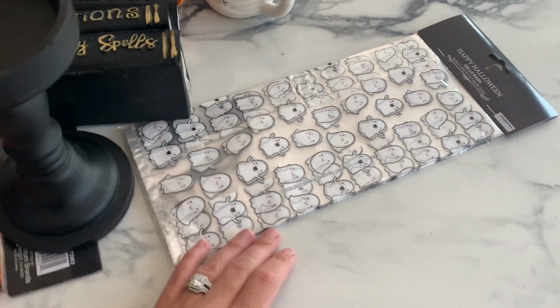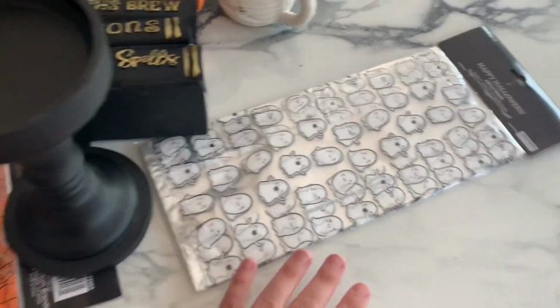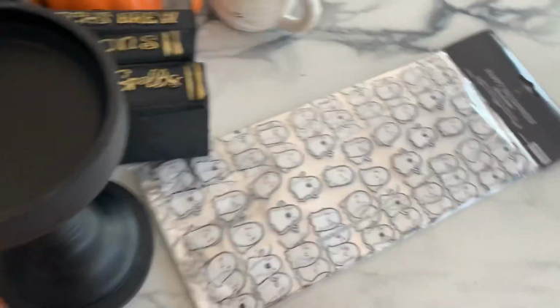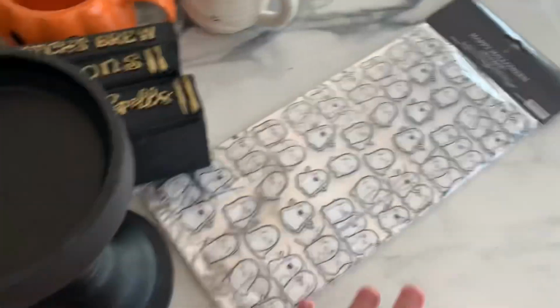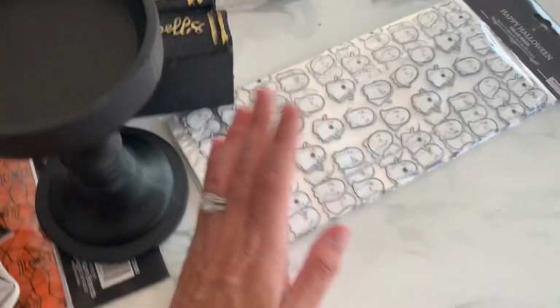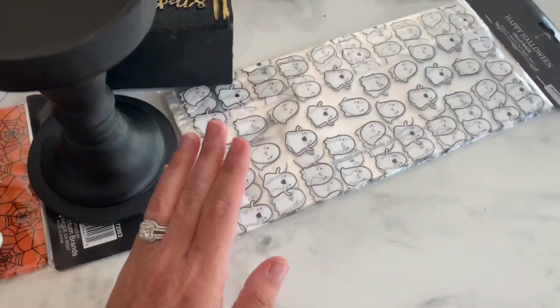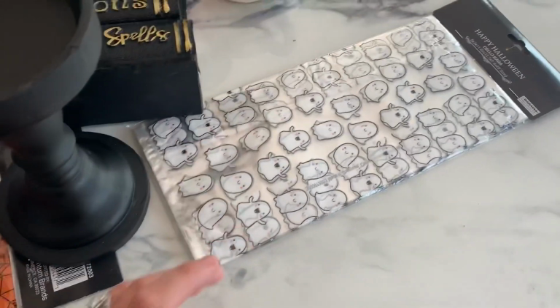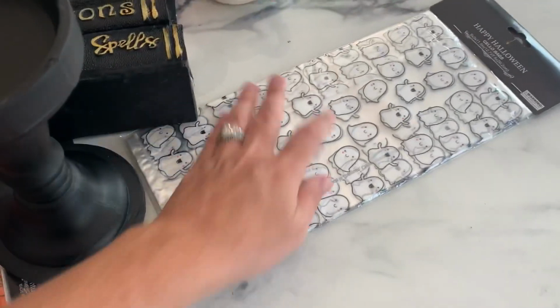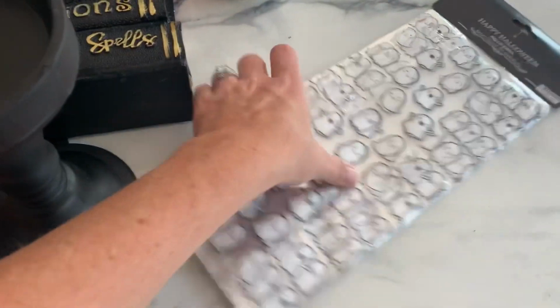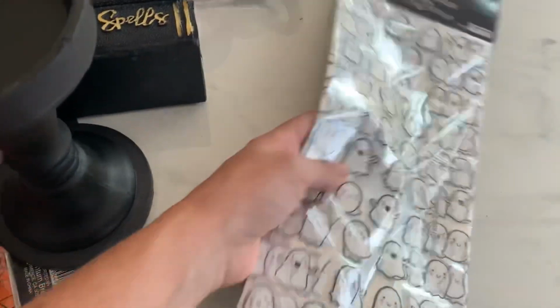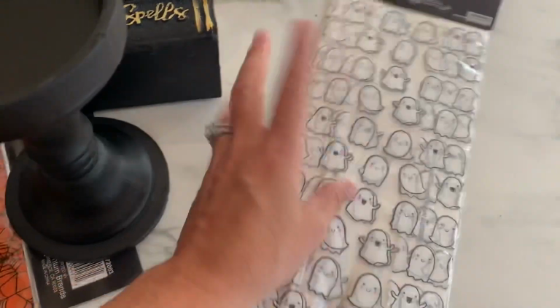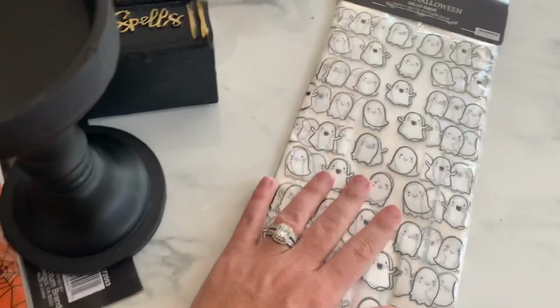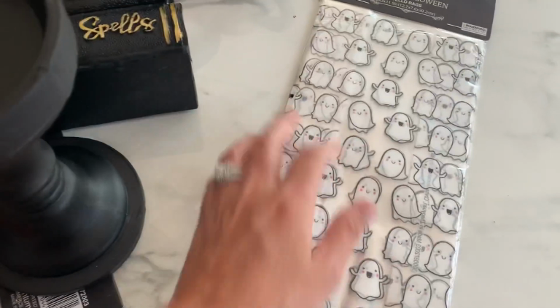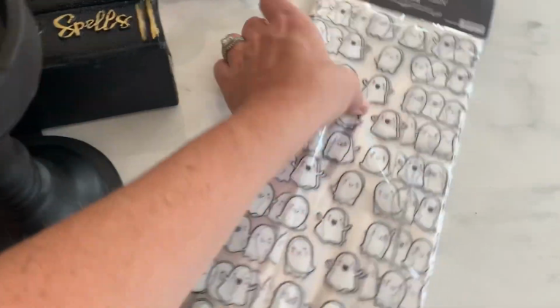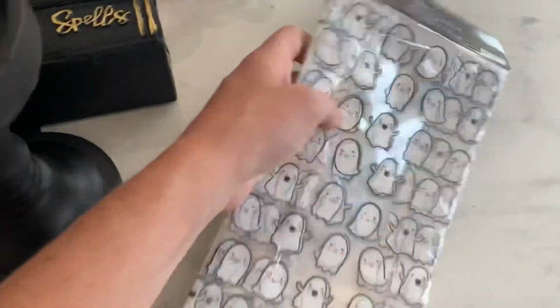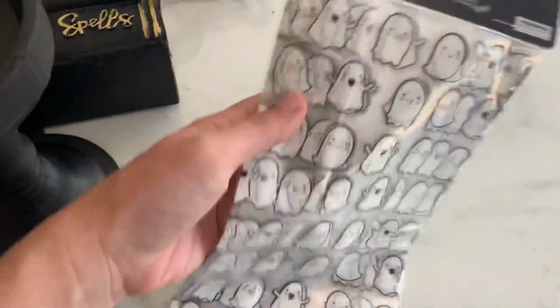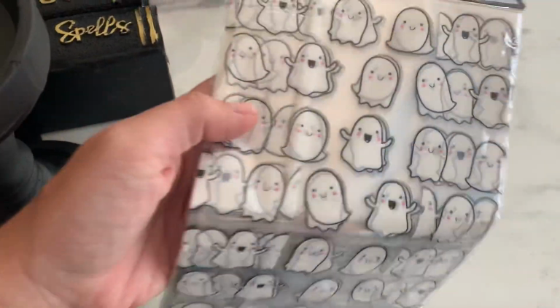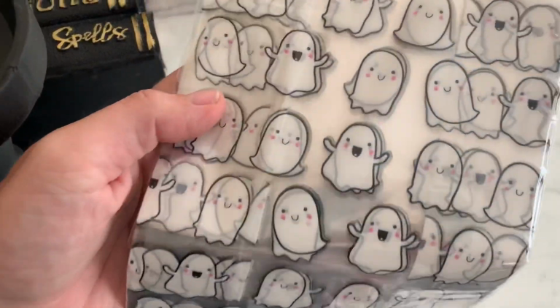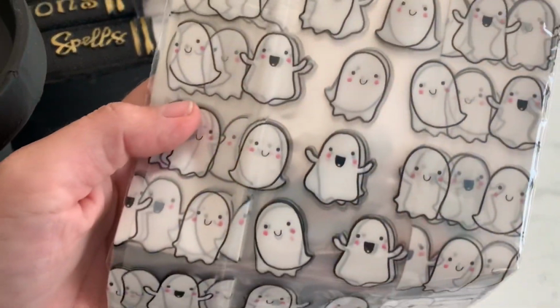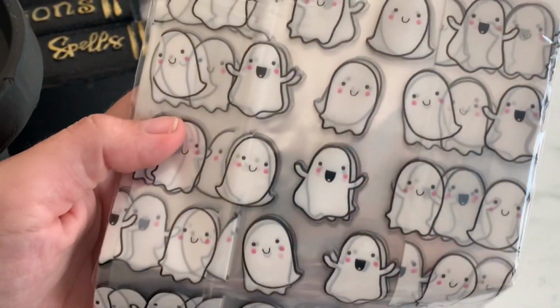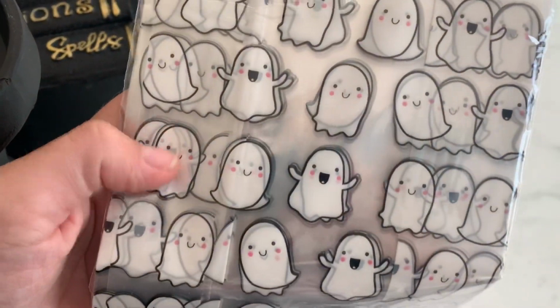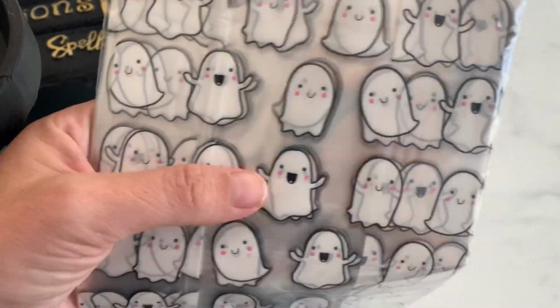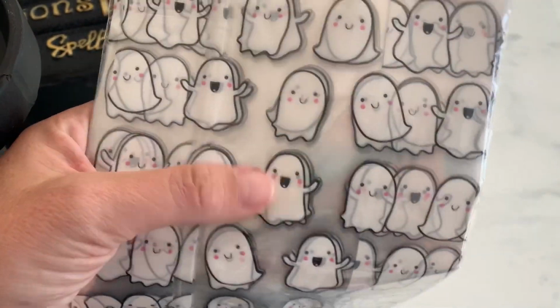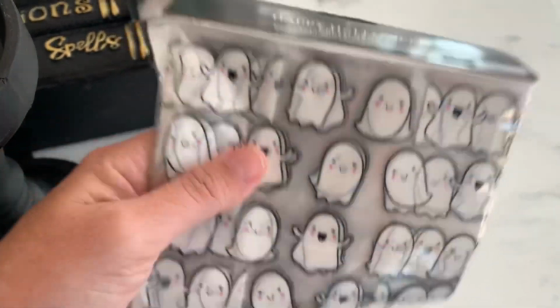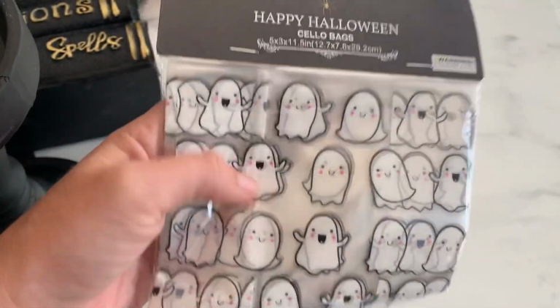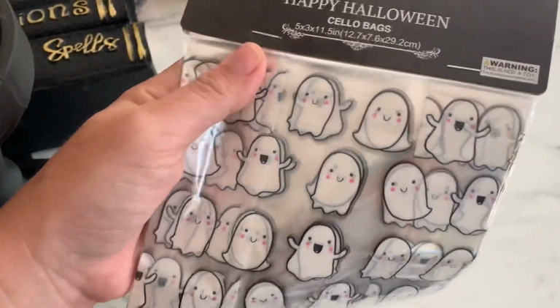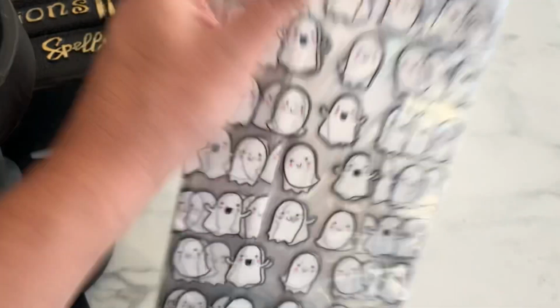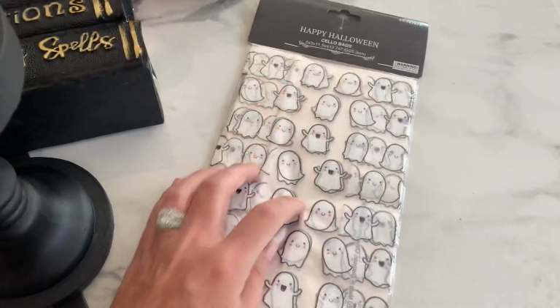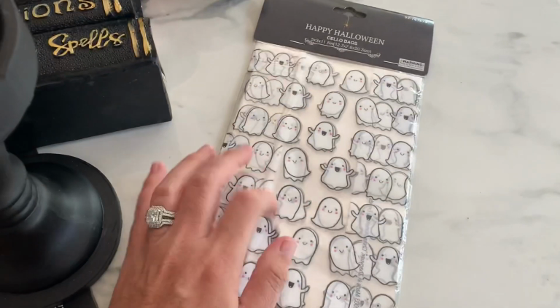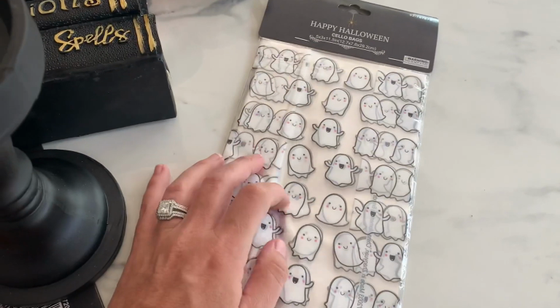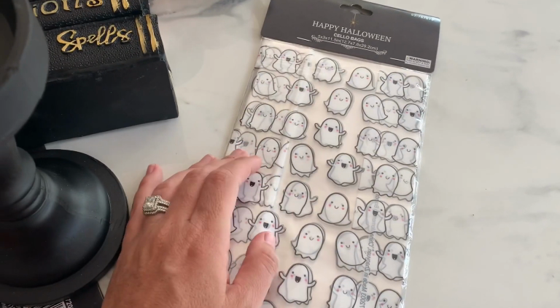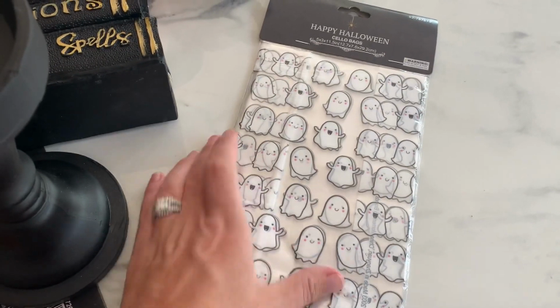It's gonna end up costing me money. I should just stick to the same theme every year. I did pick up some of these little ghosty bags. I feel like these go really well with a couple of the collections that I picked up this year.